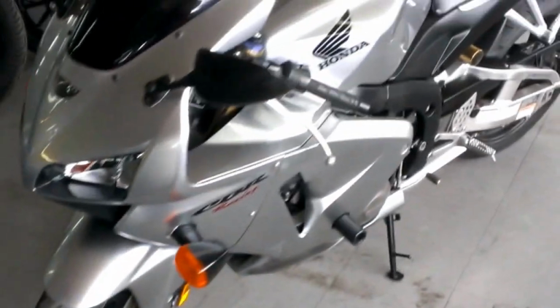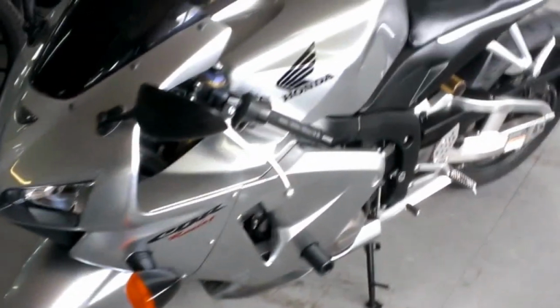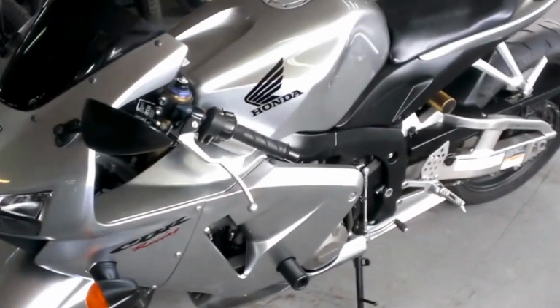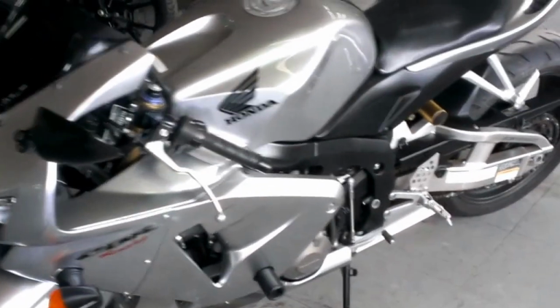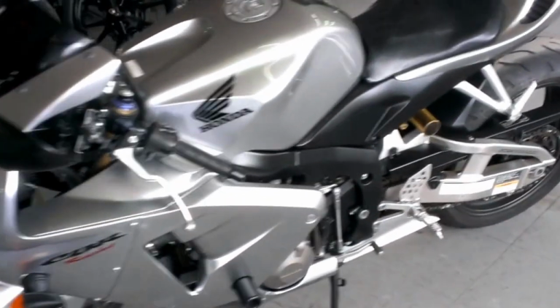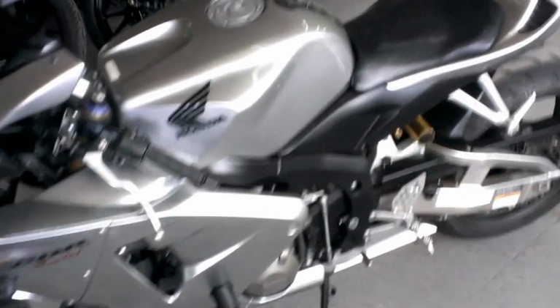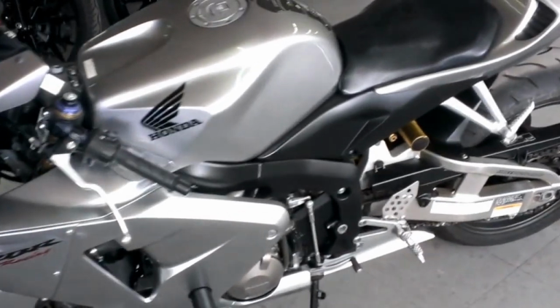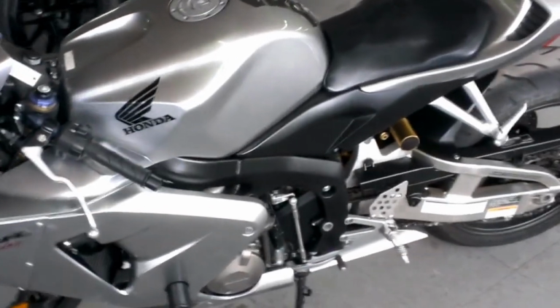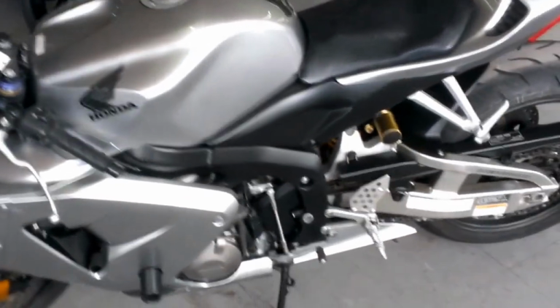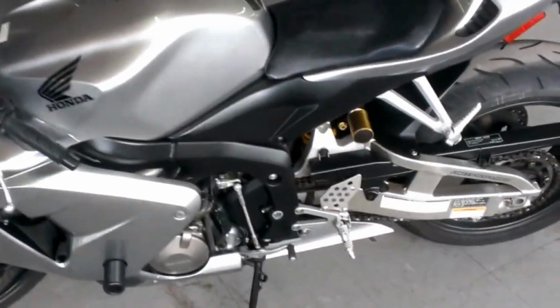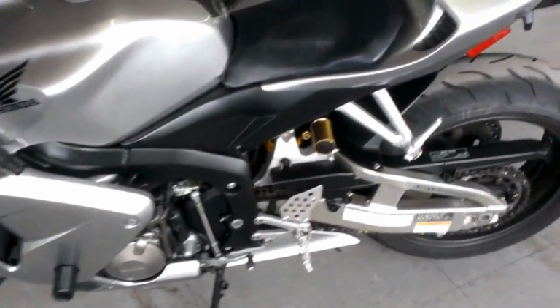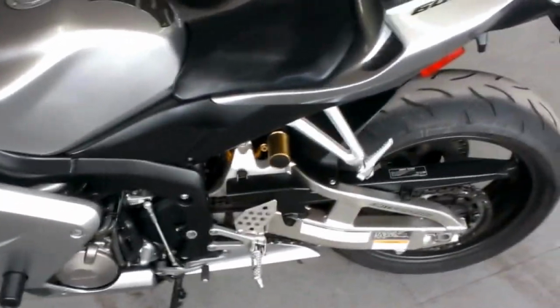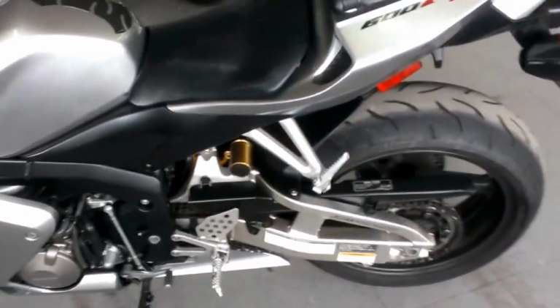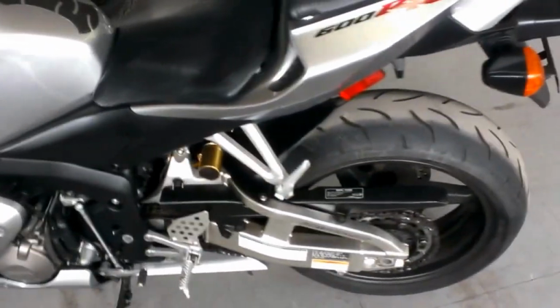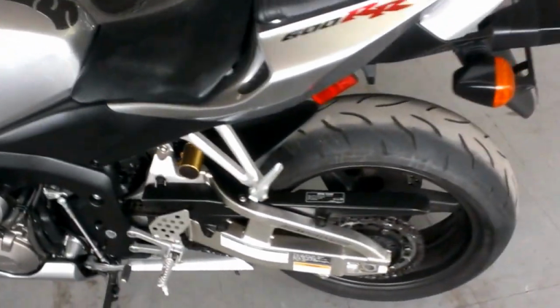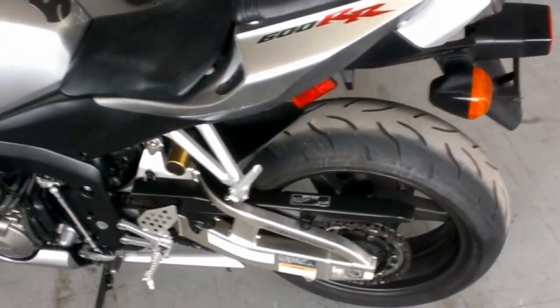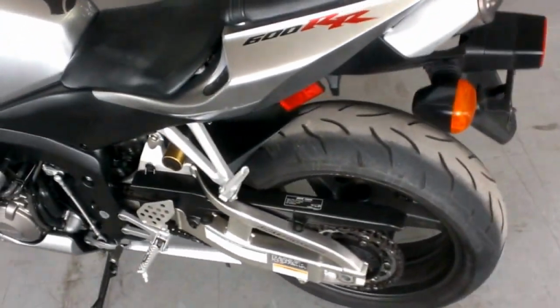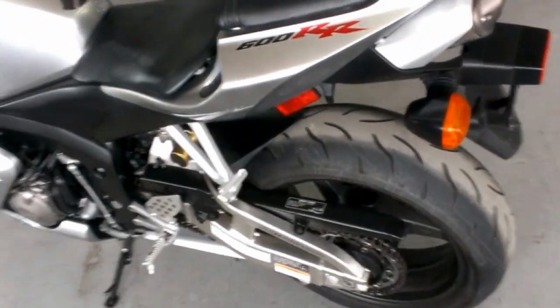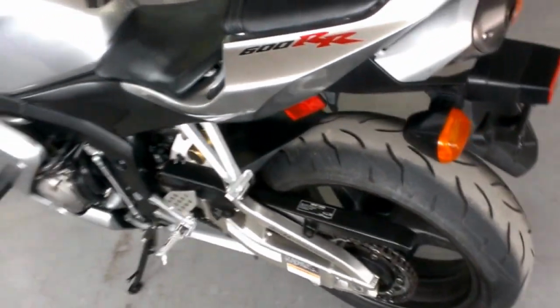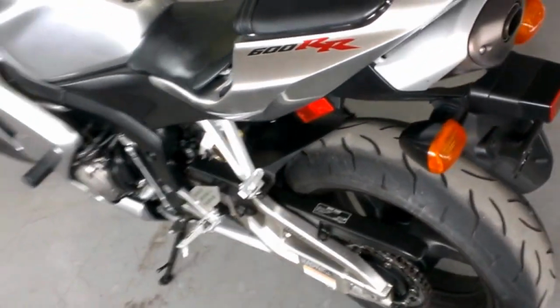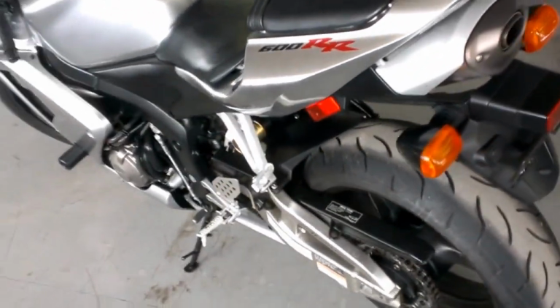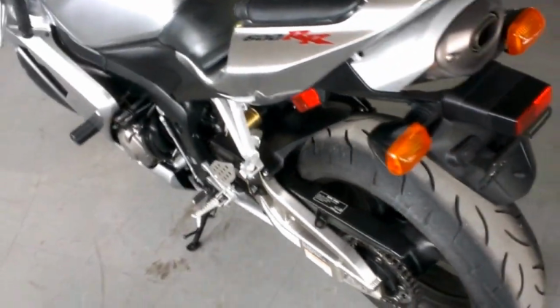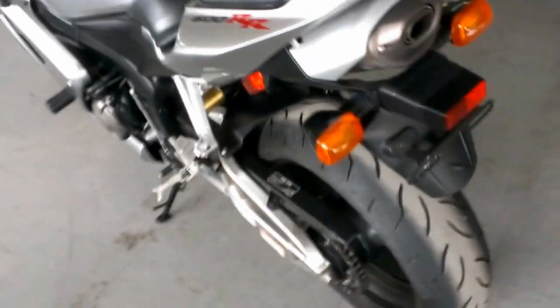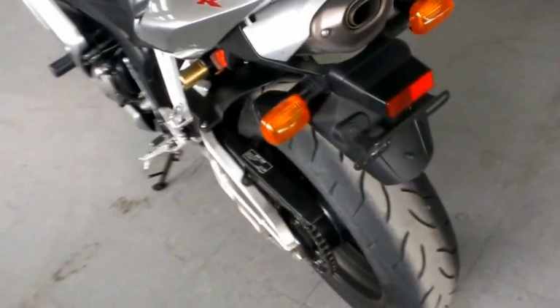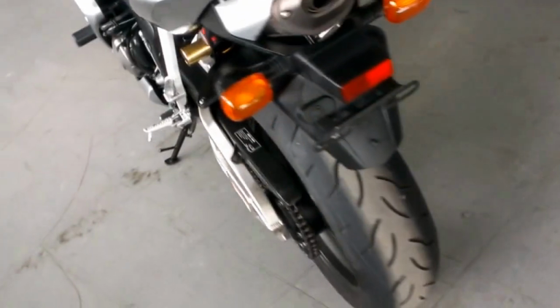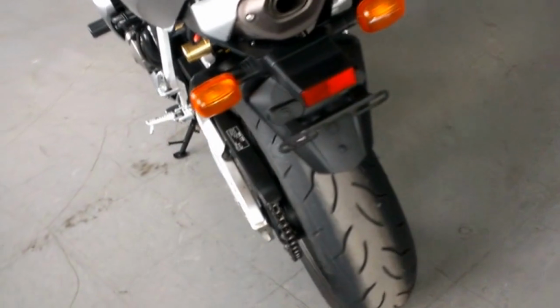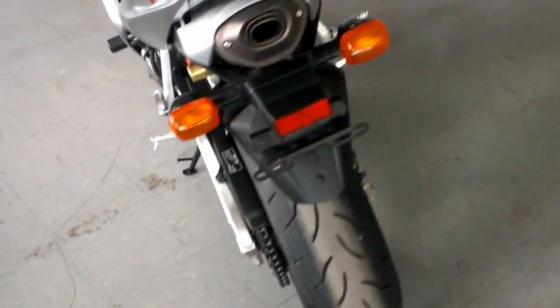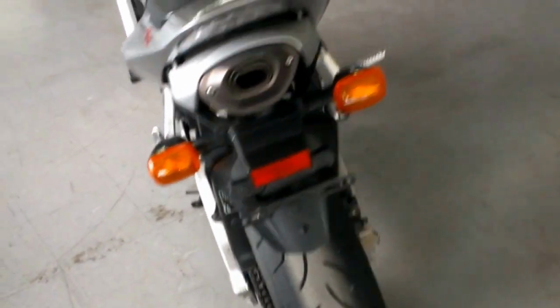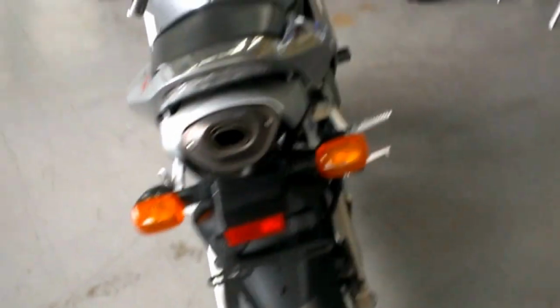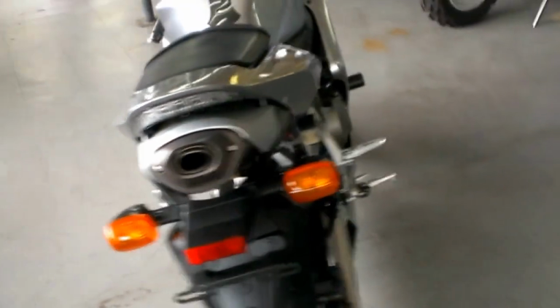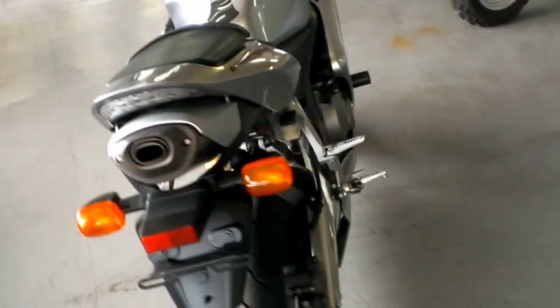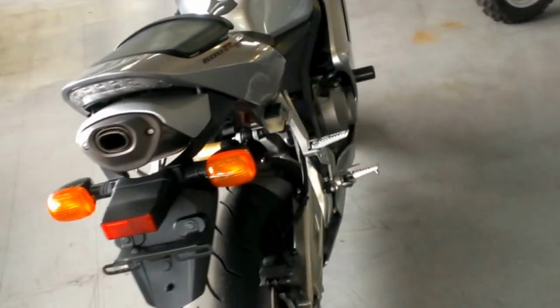Runs strong and needs nothing. This bike's just been serviced at an authorized Honda dealership. All the fluids have been changed and includes a one-year warranty.